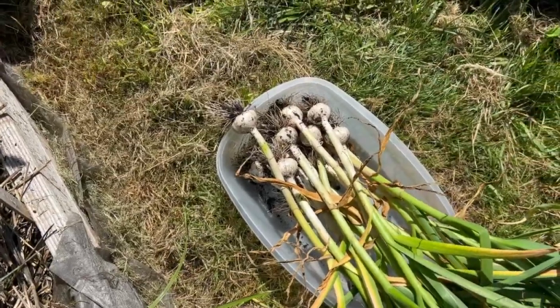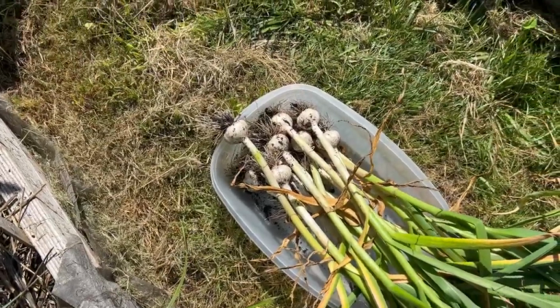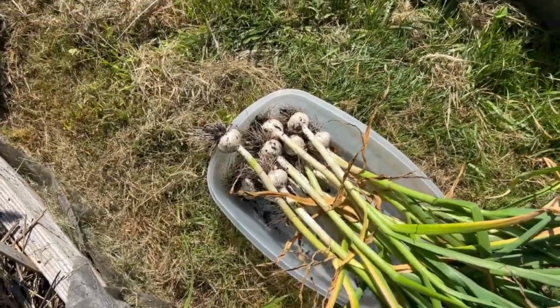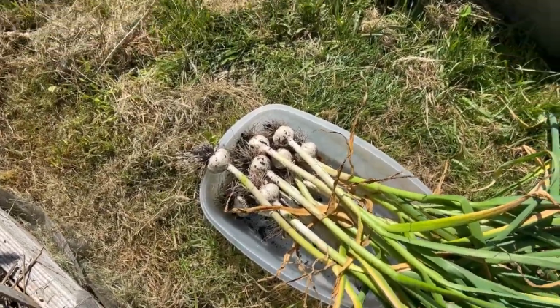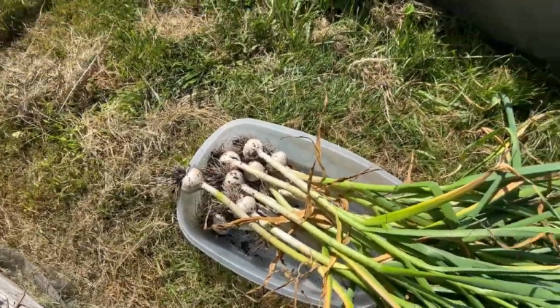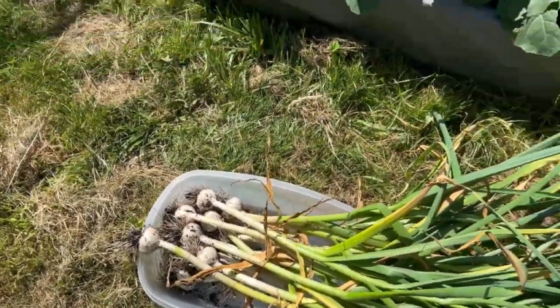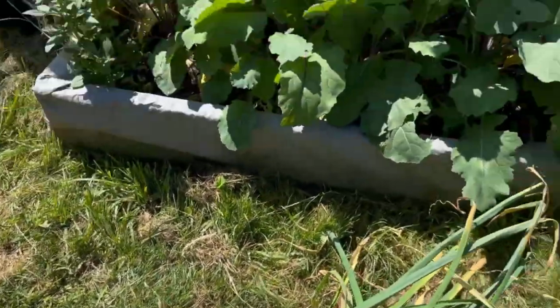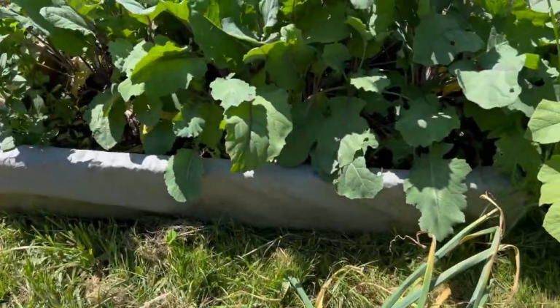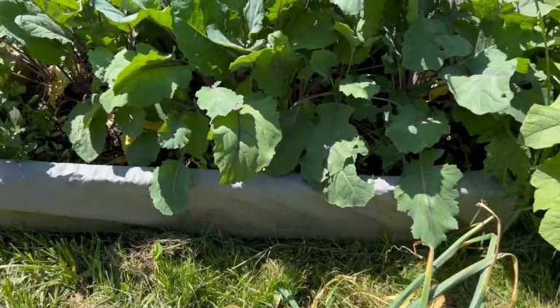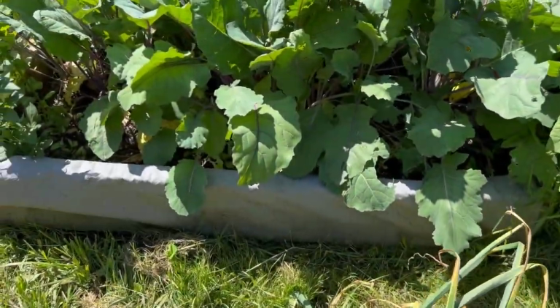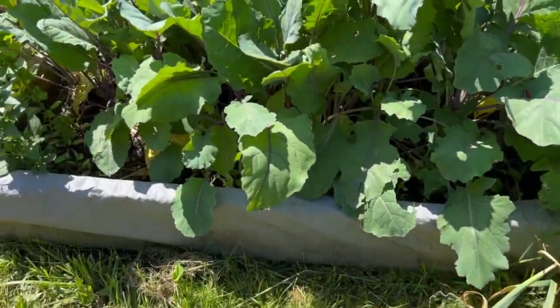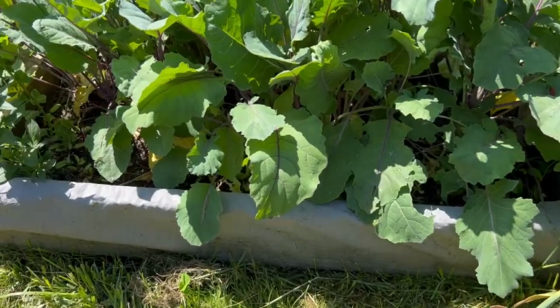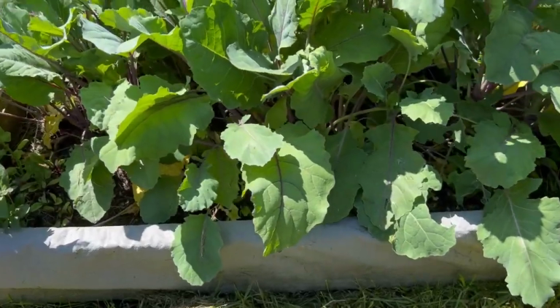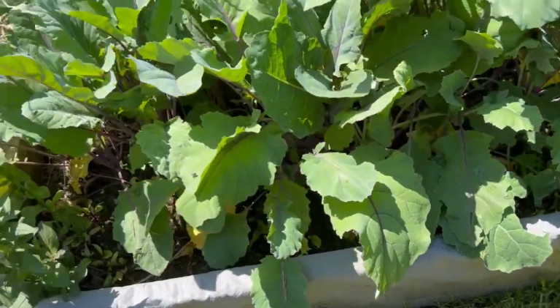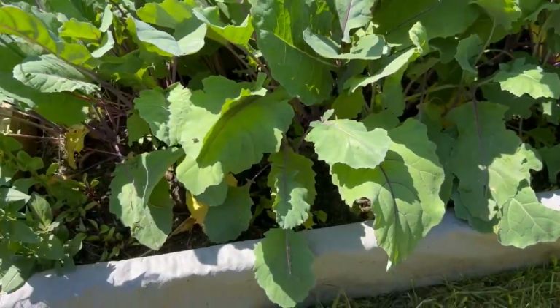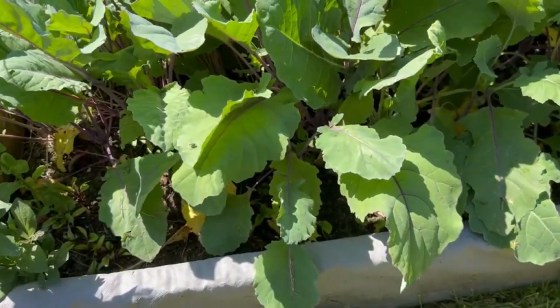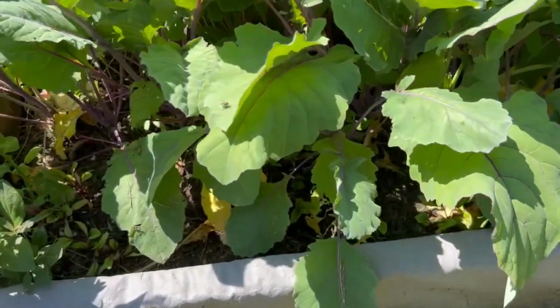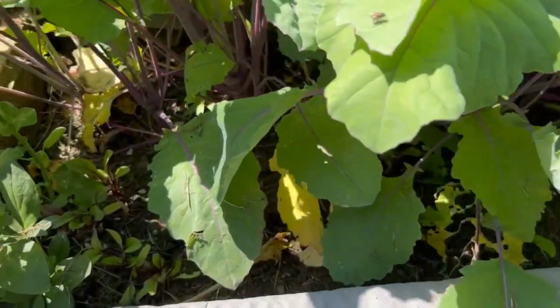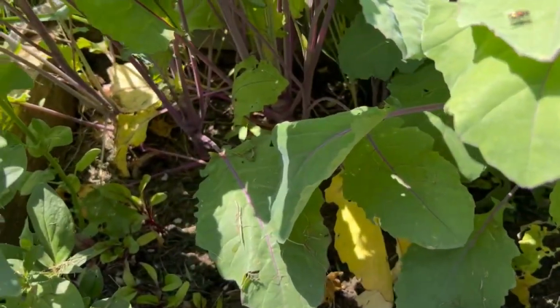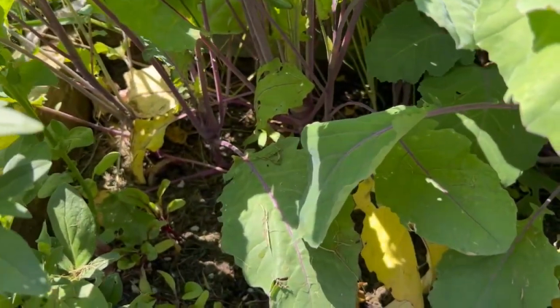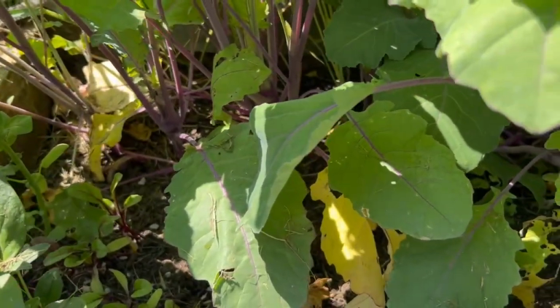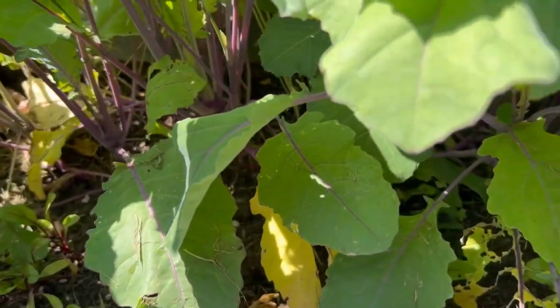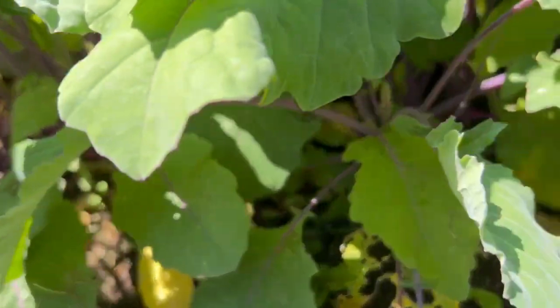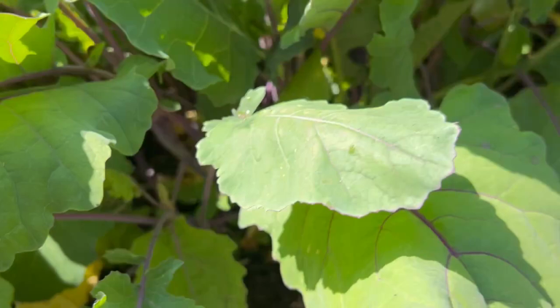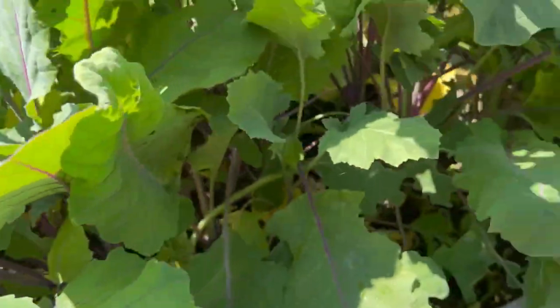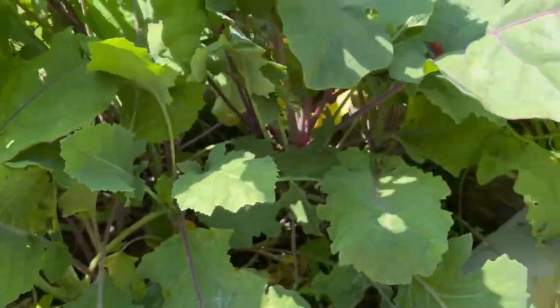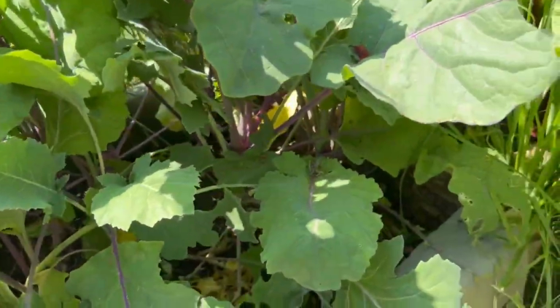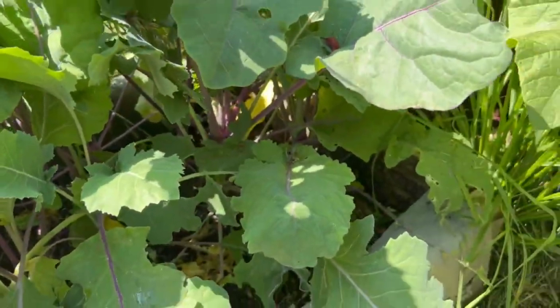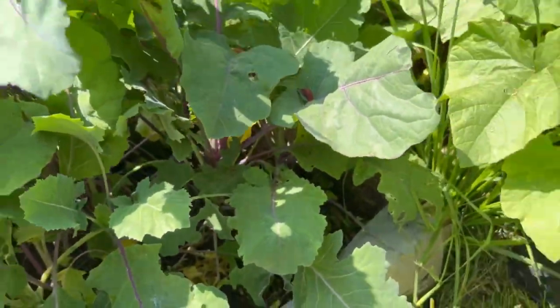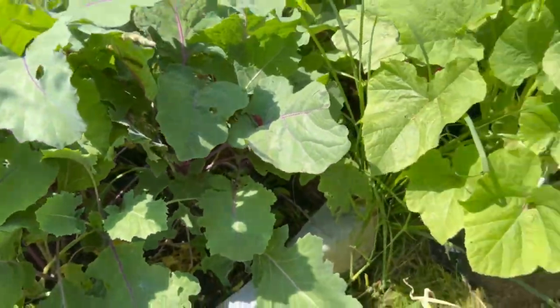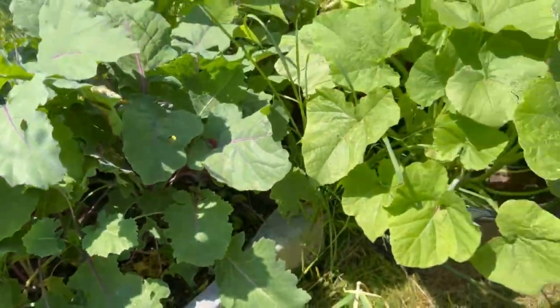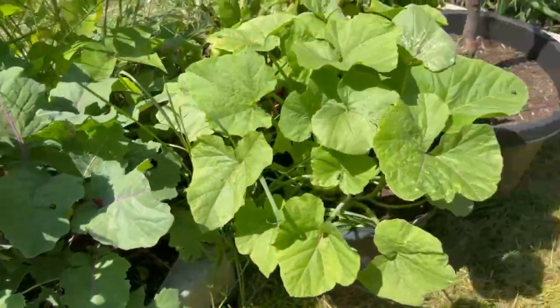I think that's enough for now. Let's see what's going with the kohlrabi, if it's doing anything. I don't see any bolting. It's planted heavy in there — I need to thin it down.